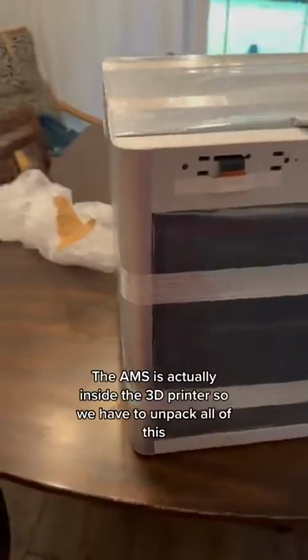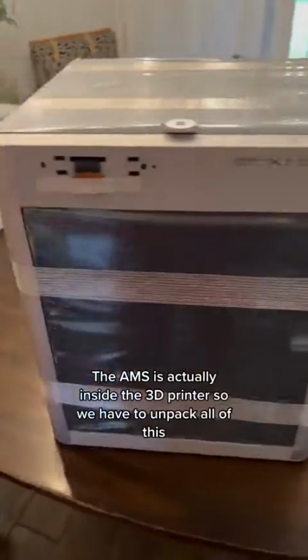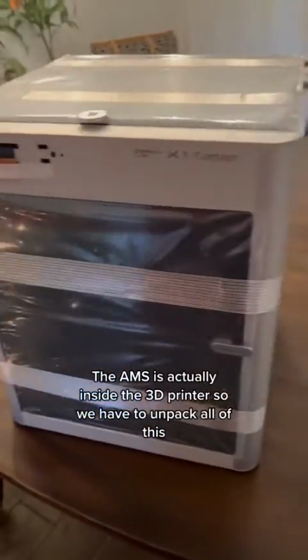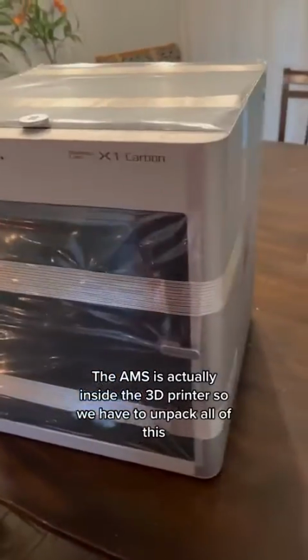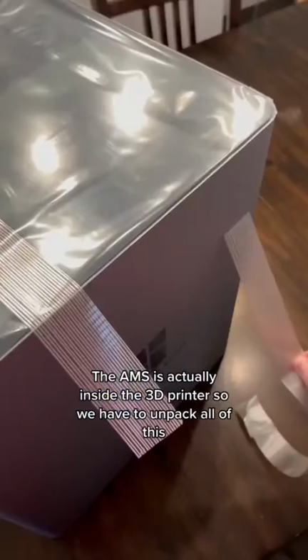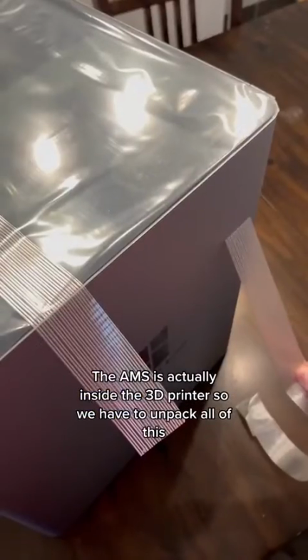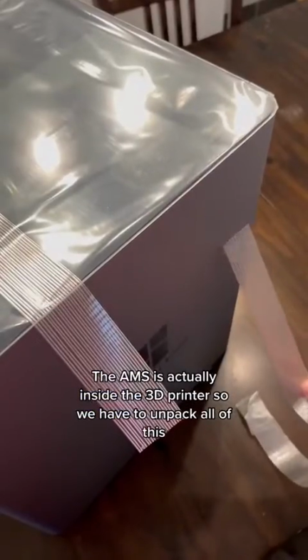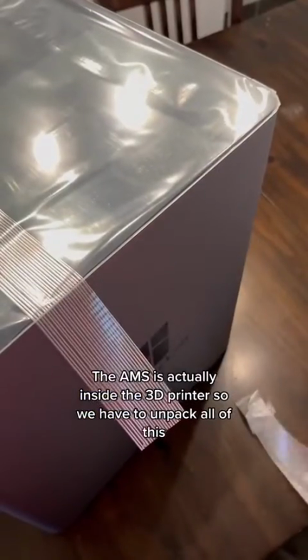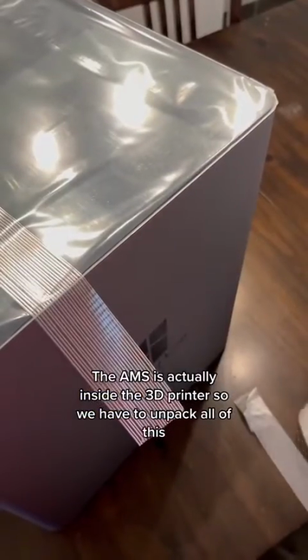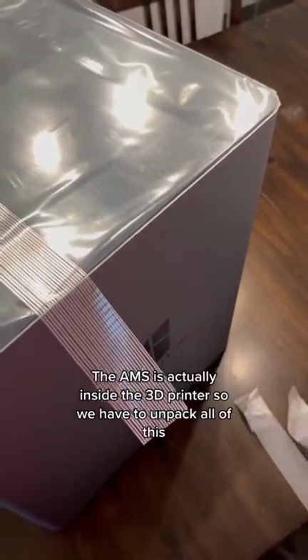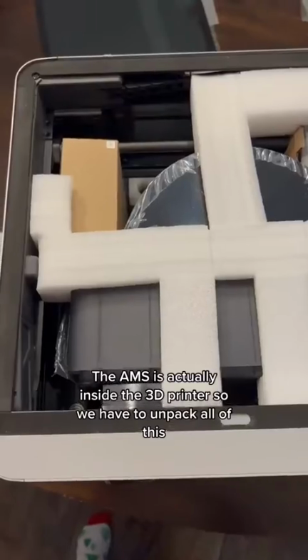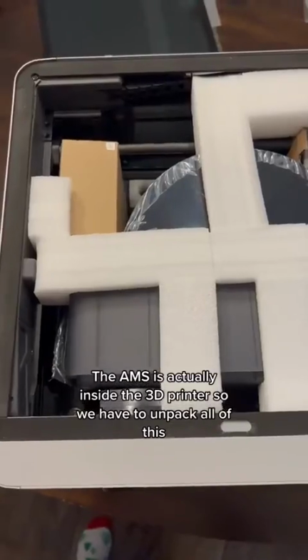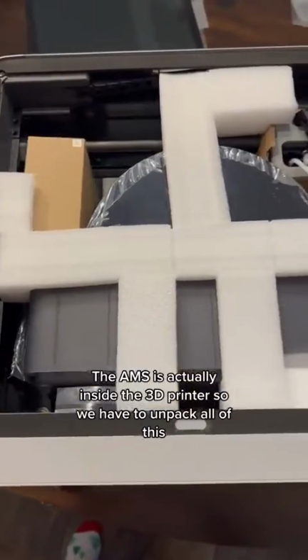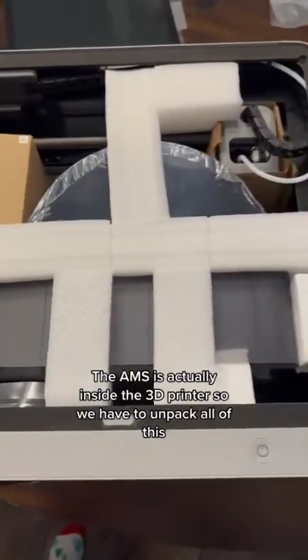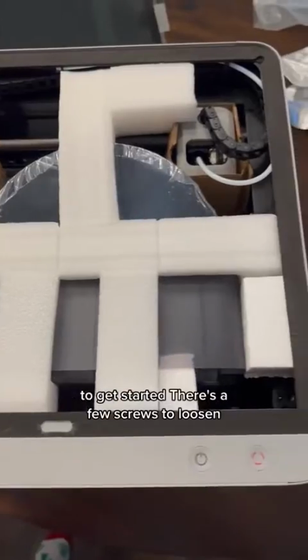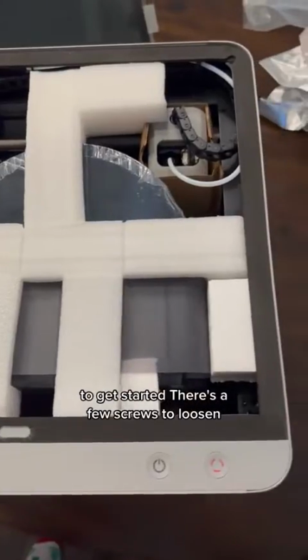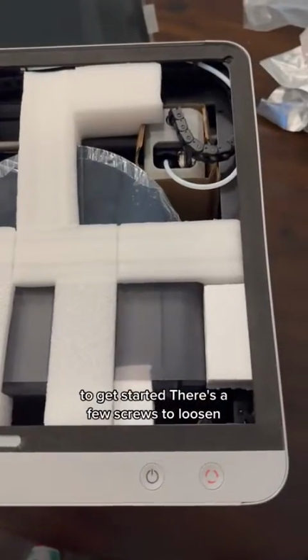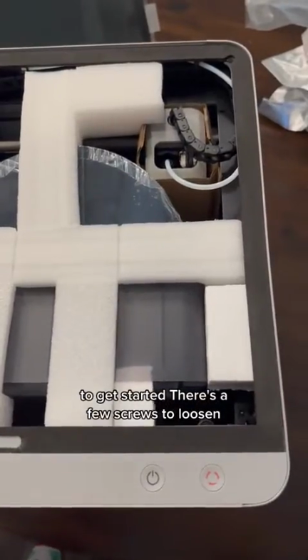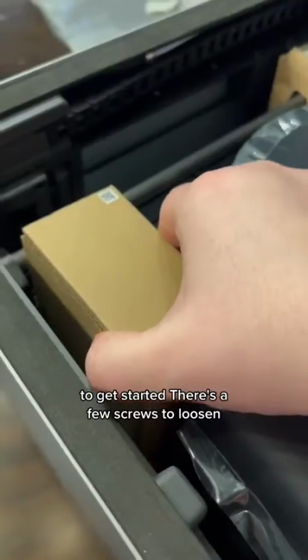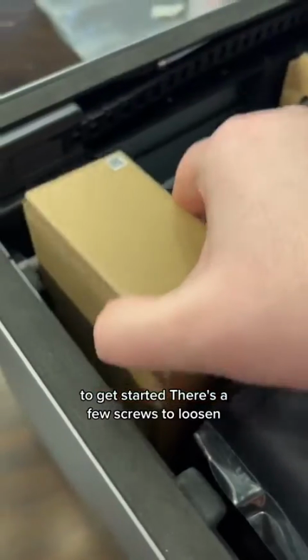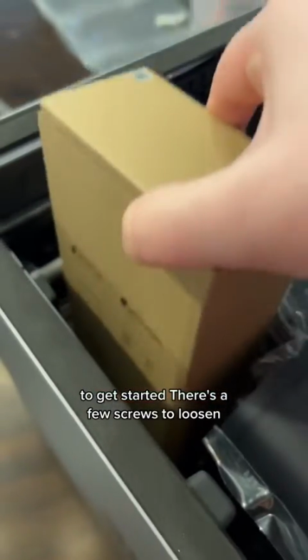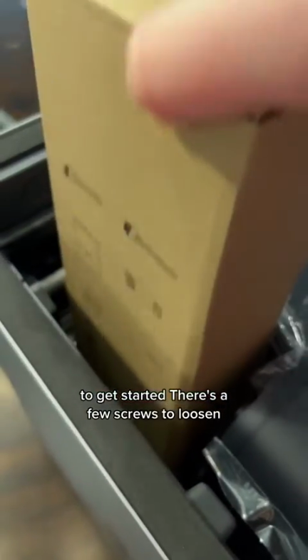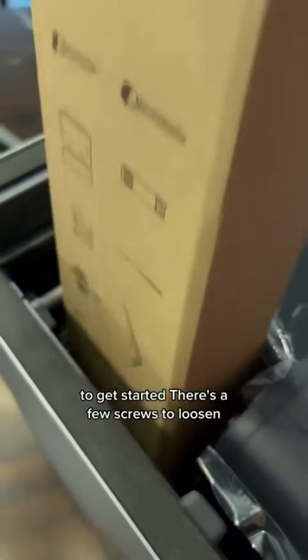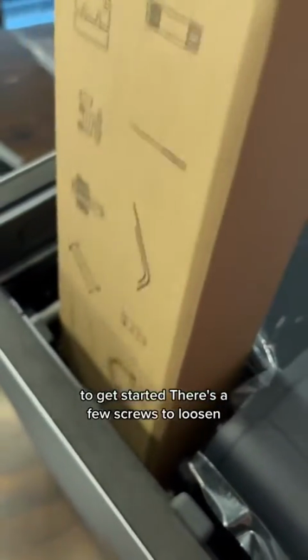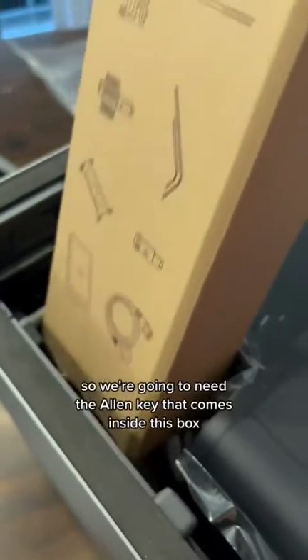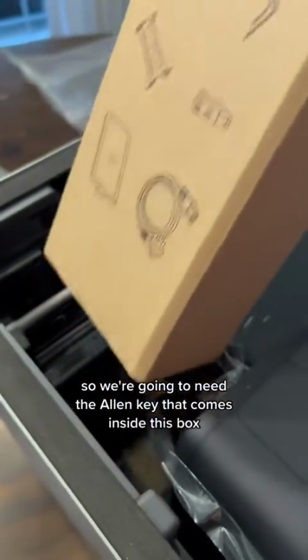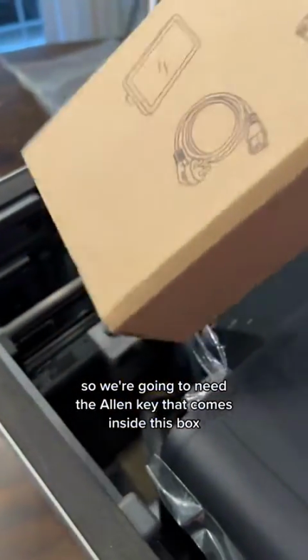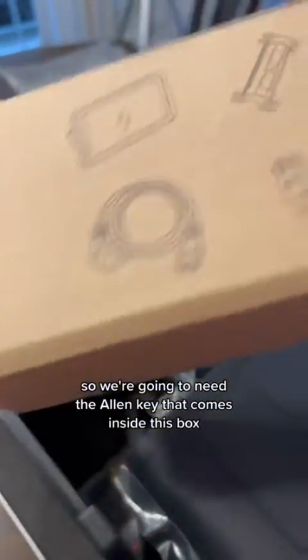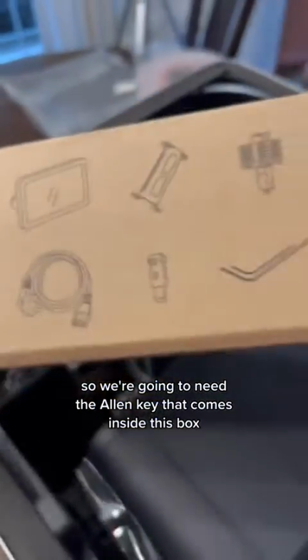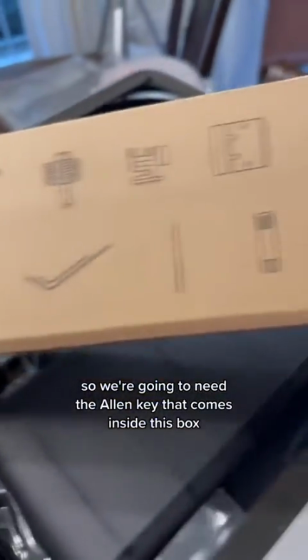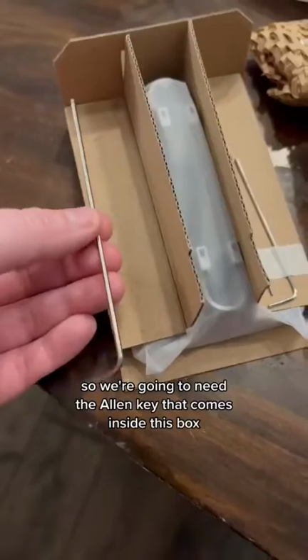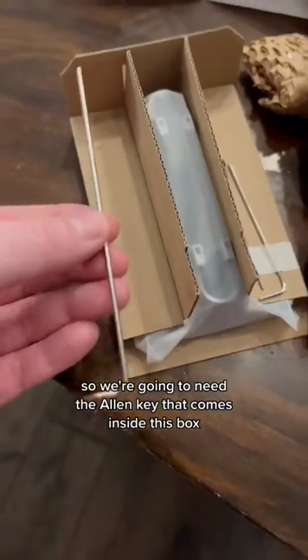The AMS is actually inside the 3D printer, so we have to unpack all of this to get started. There are a few screws to loosen, so we're going to need the allen key that comes inside this box.